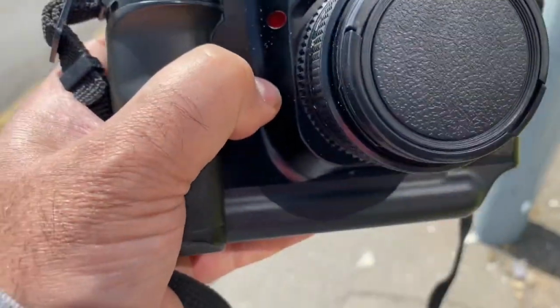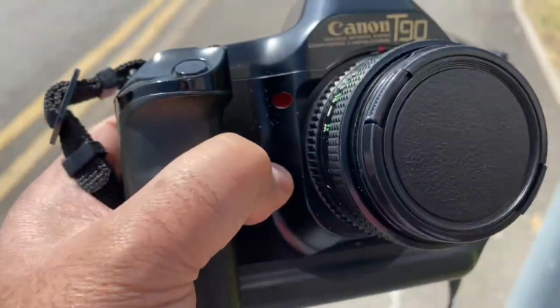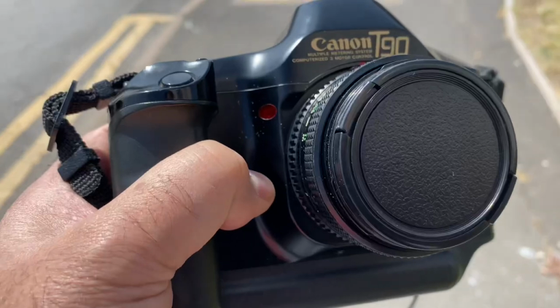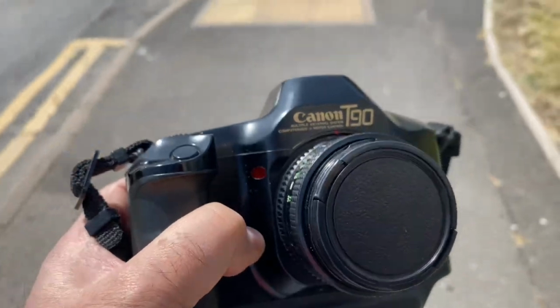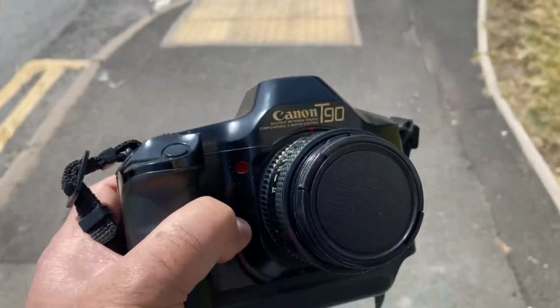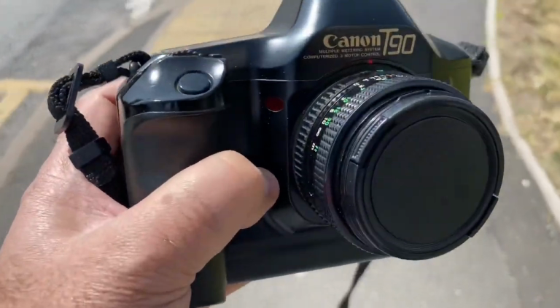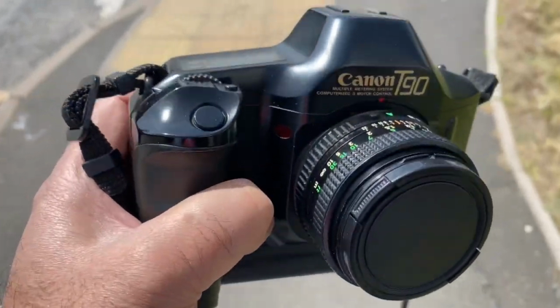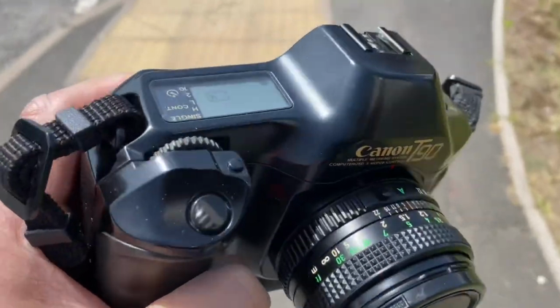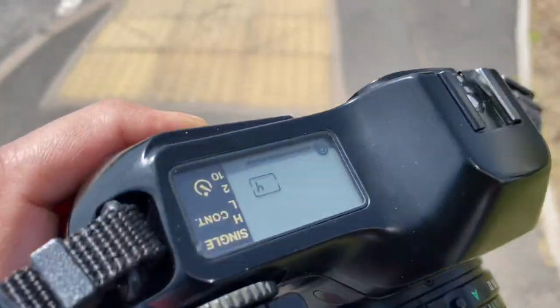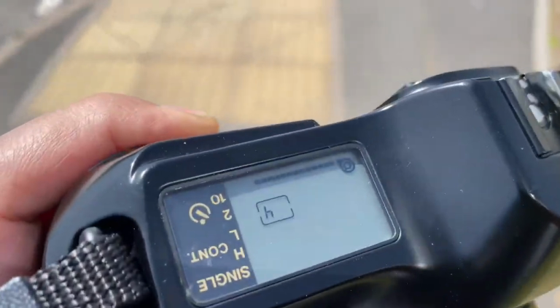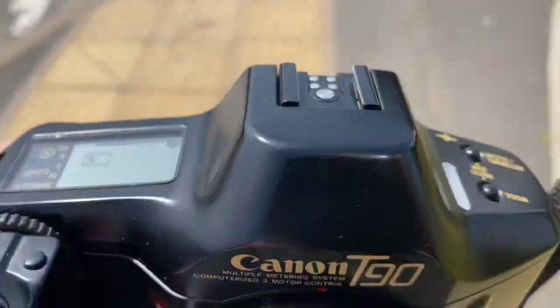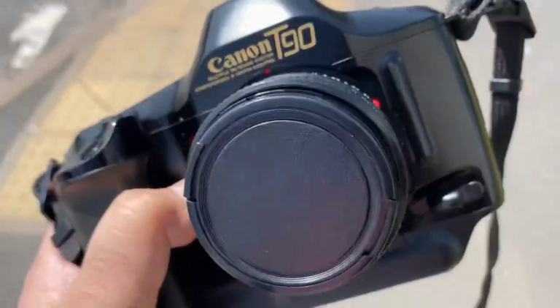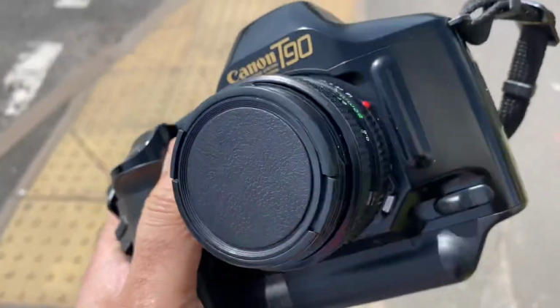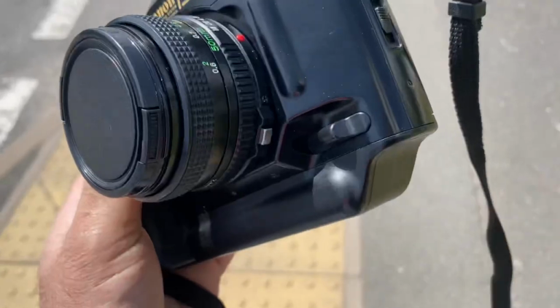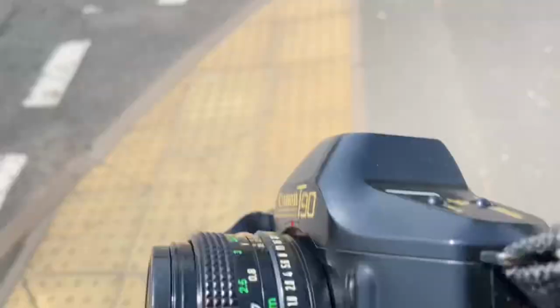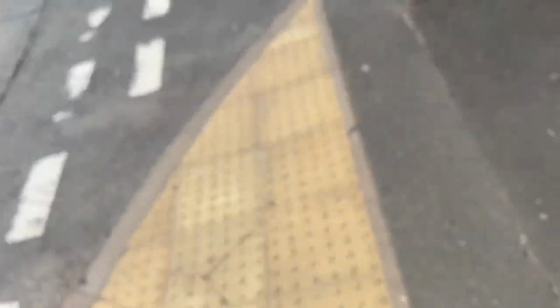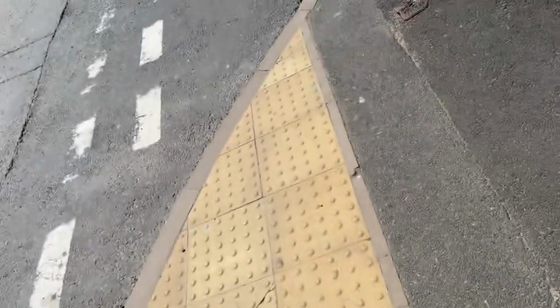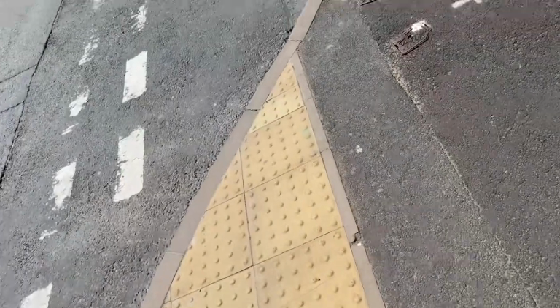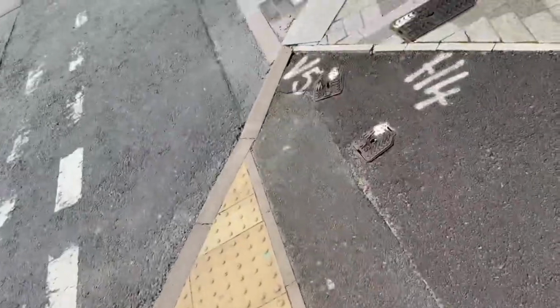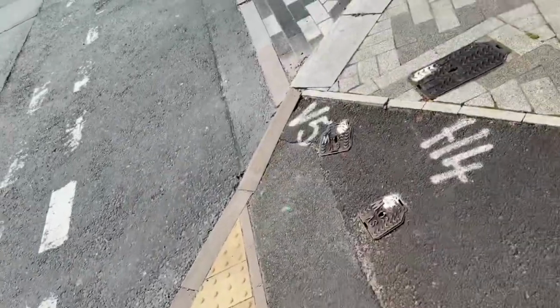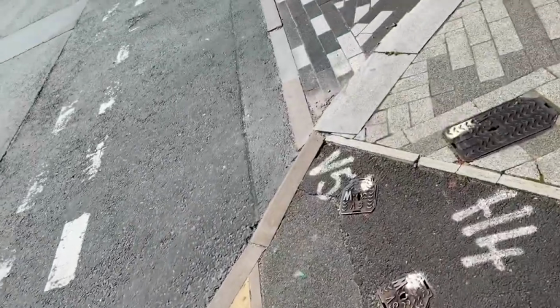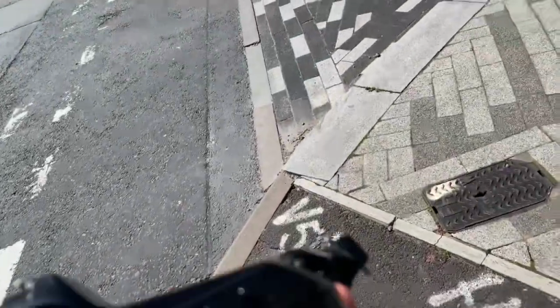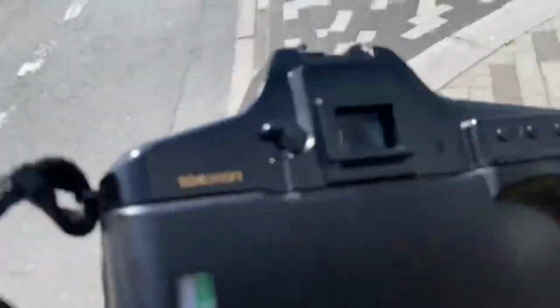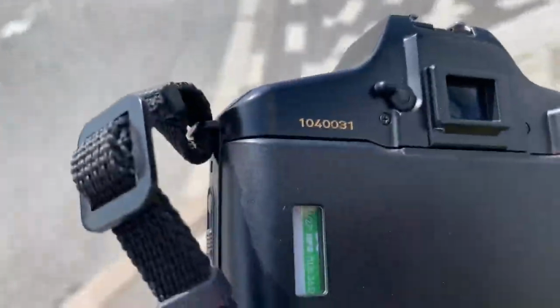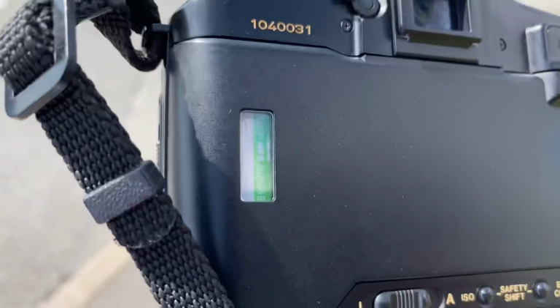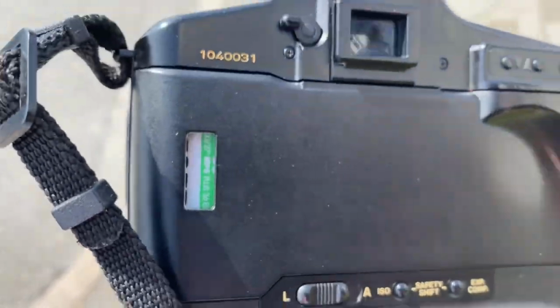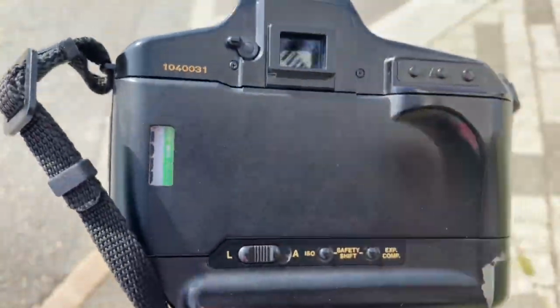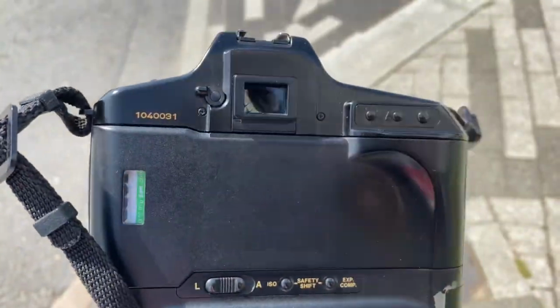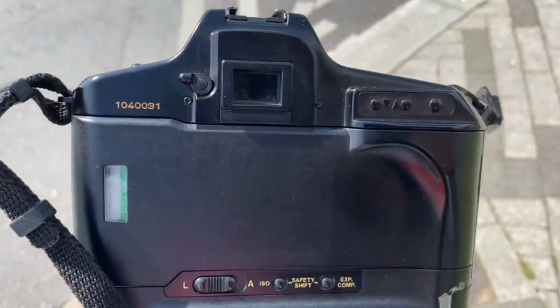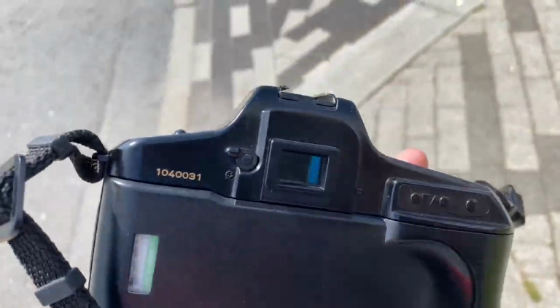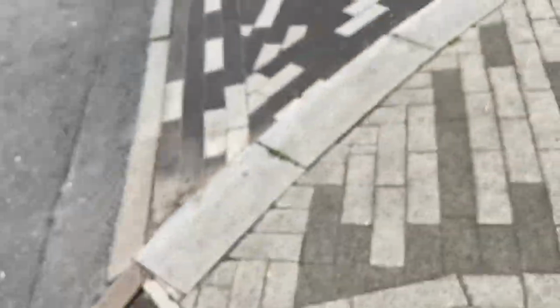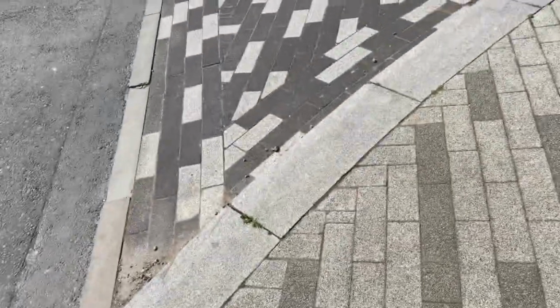This is the Canon T90 film SLR camera. I've just put a film in there — a black and white Ilford FP4 Plus. I'm going to test this camera.